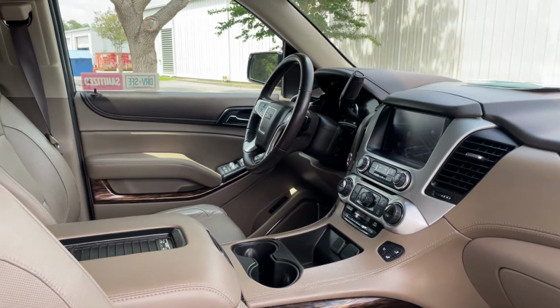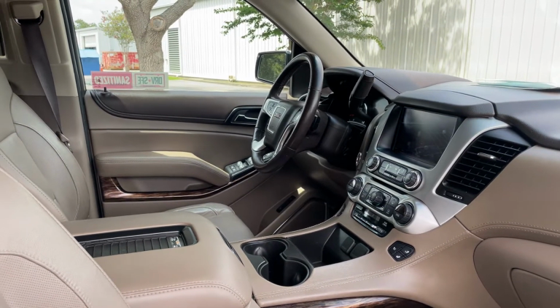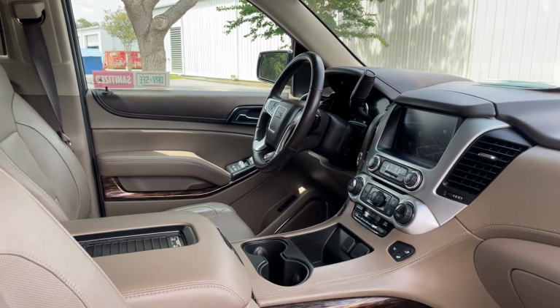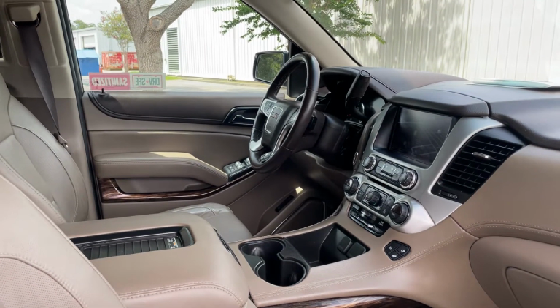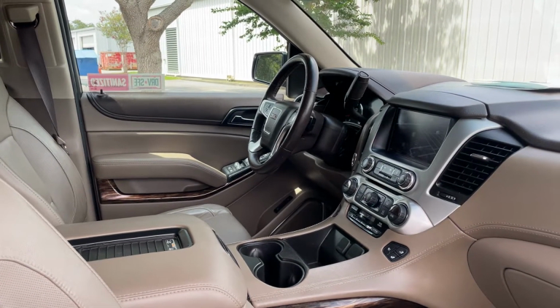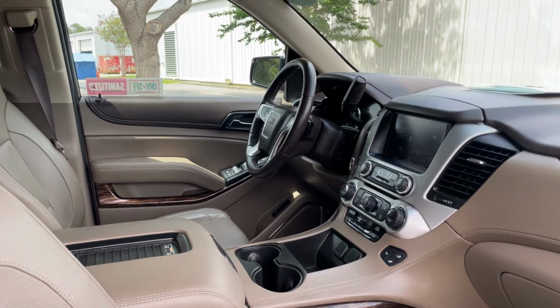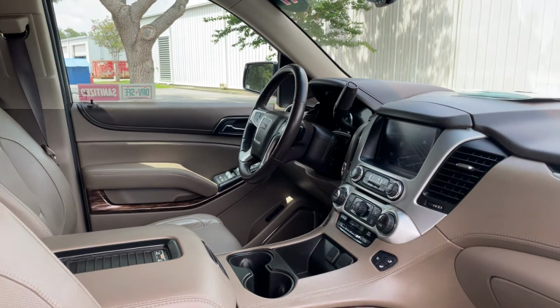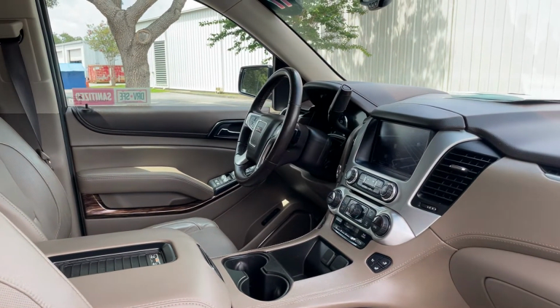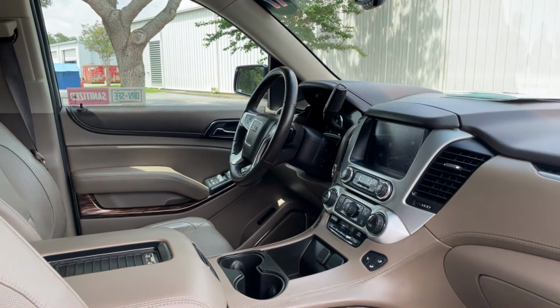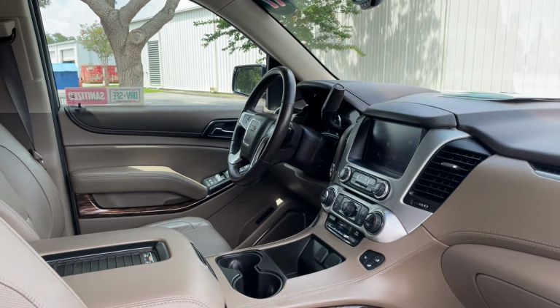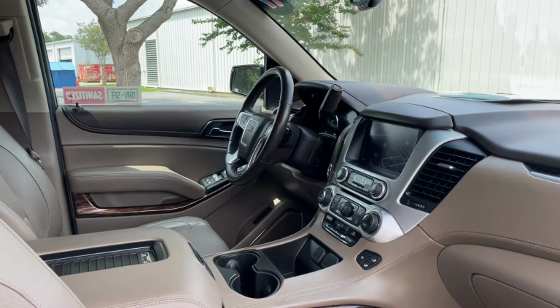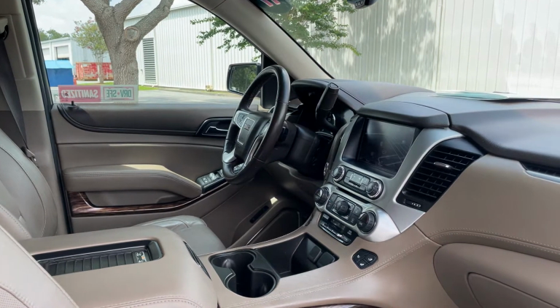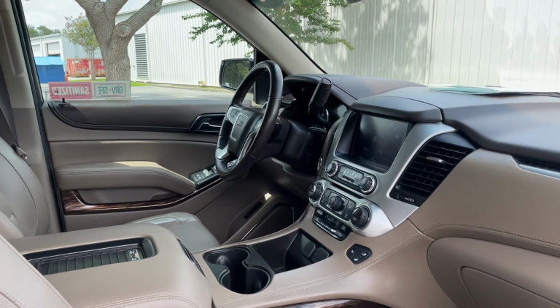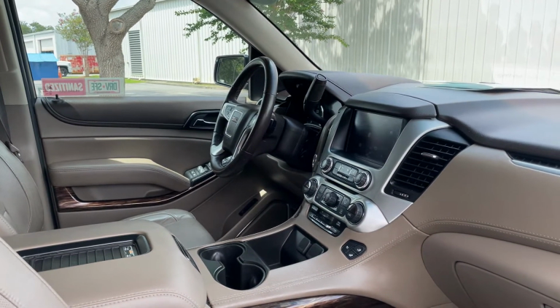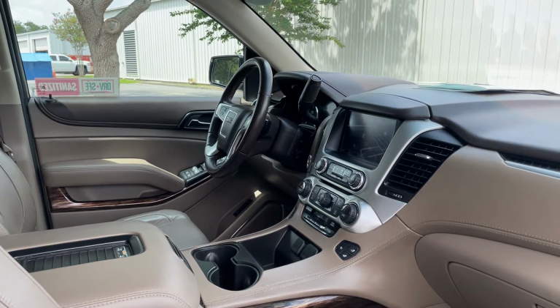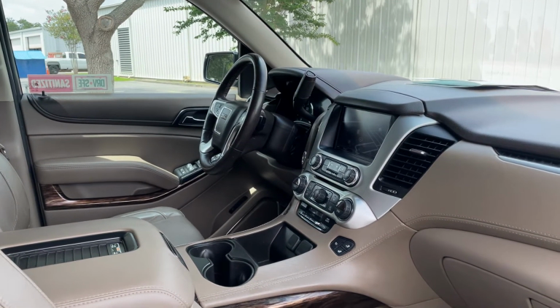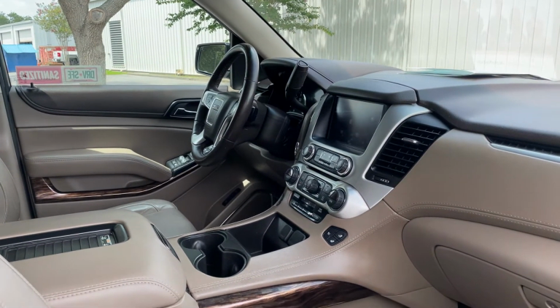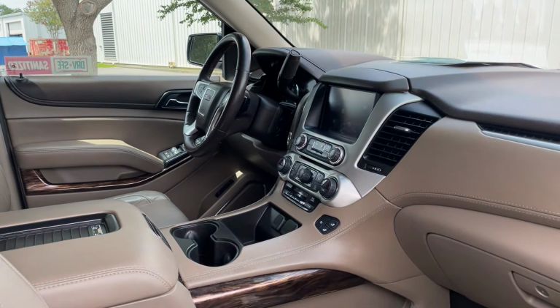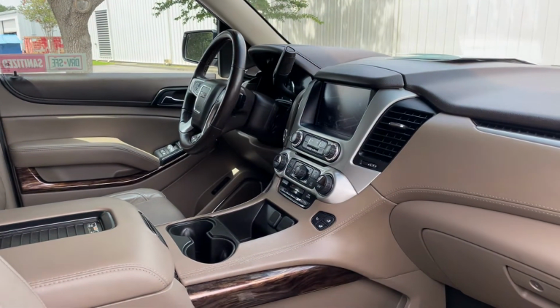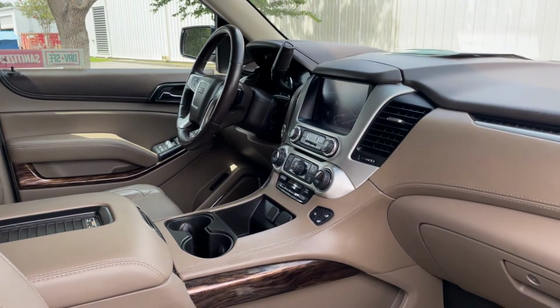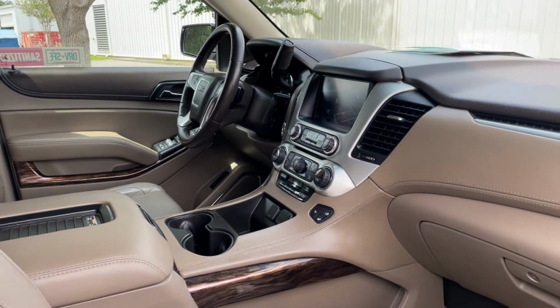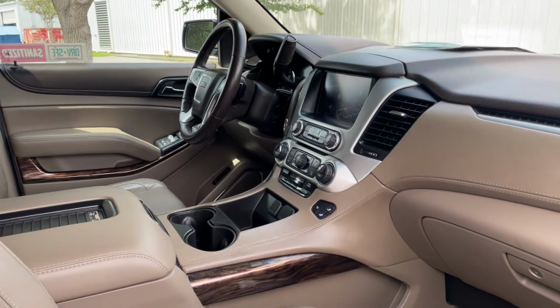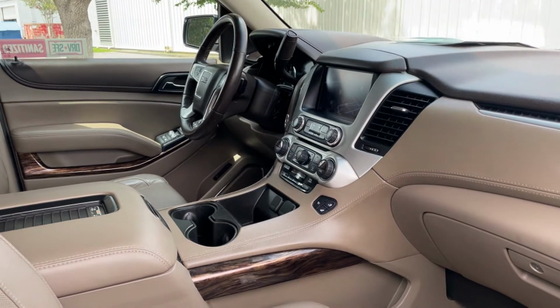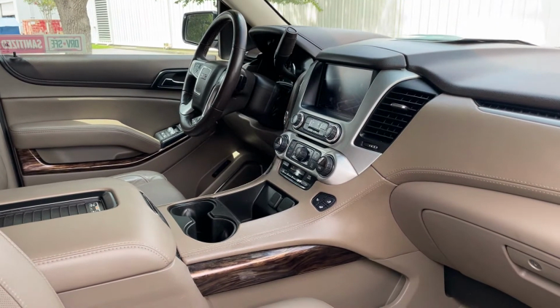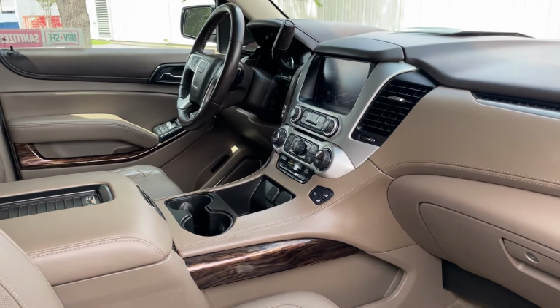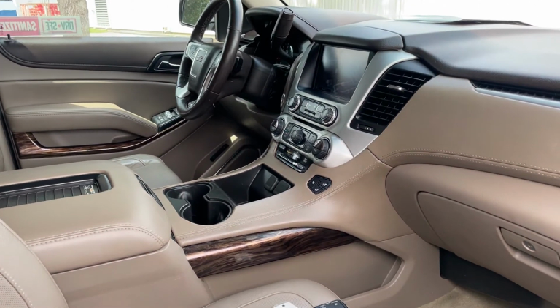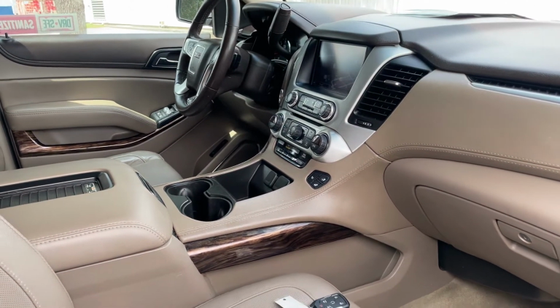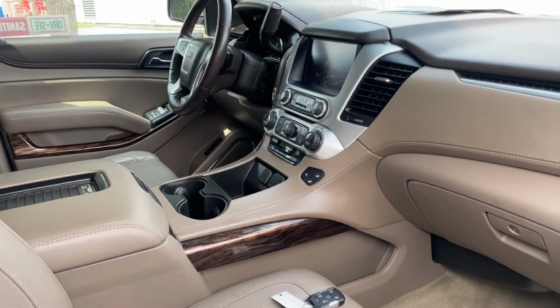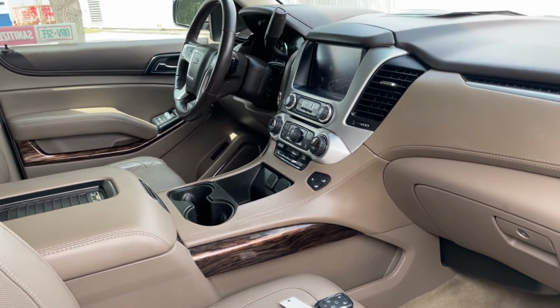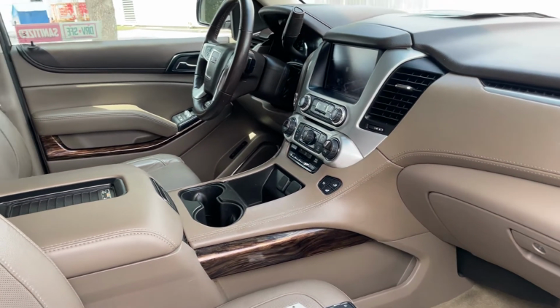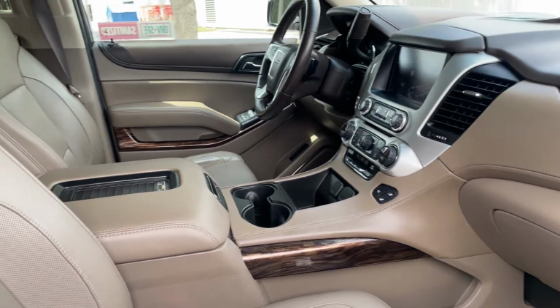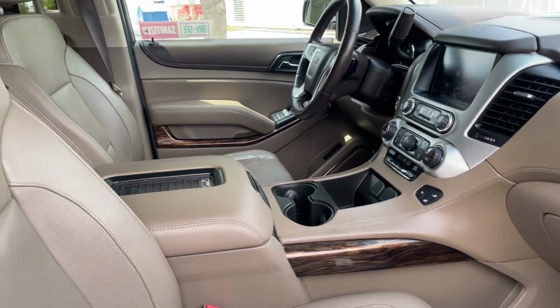Bose audio, leather wrapped steering wheel, cruise control, Bluetooth for your cell phone, satellite radio, navigation, electronic climate control, CD player, heated and cooled seats, and wireless cell phone charging.